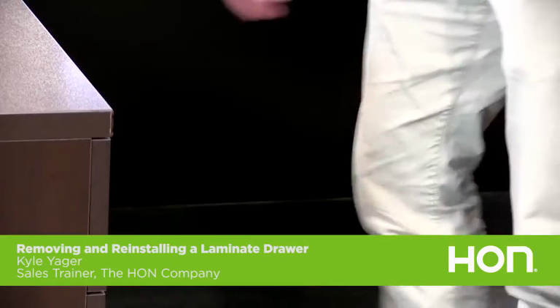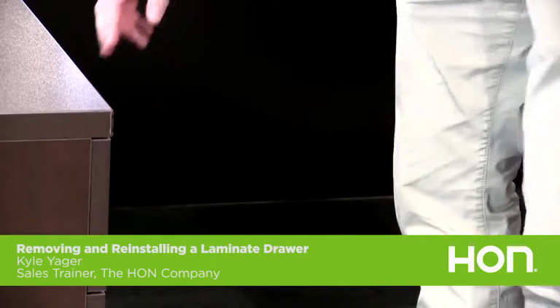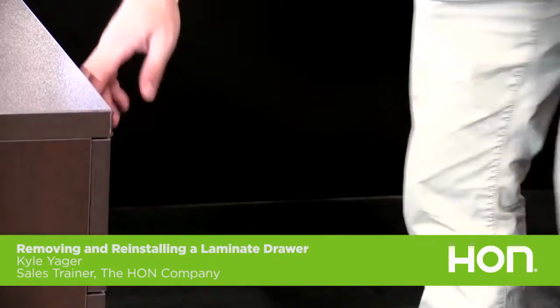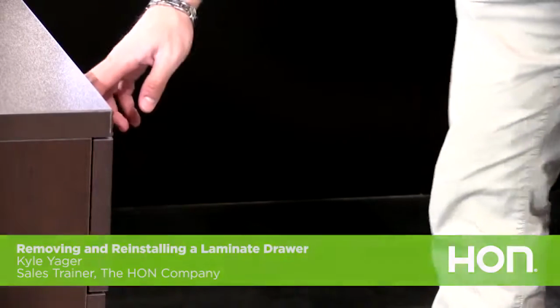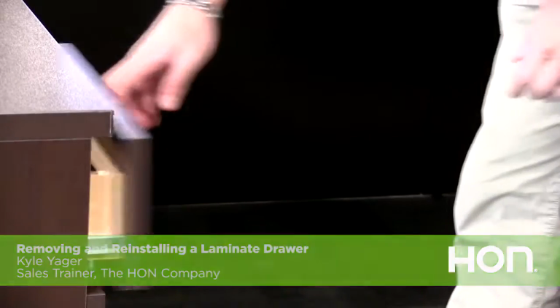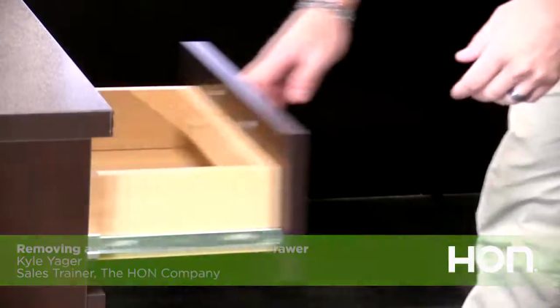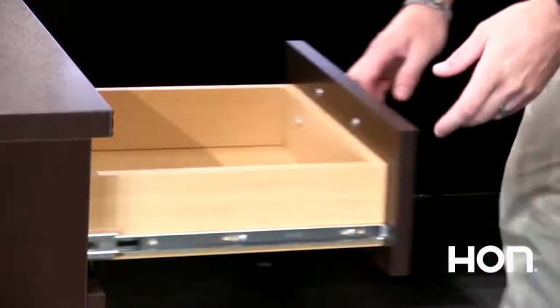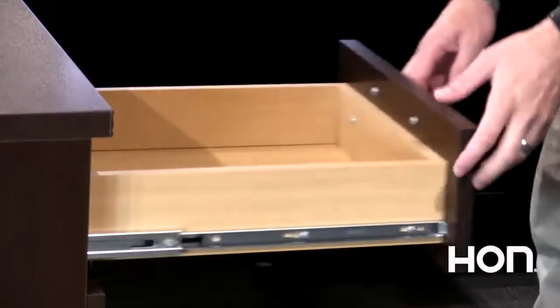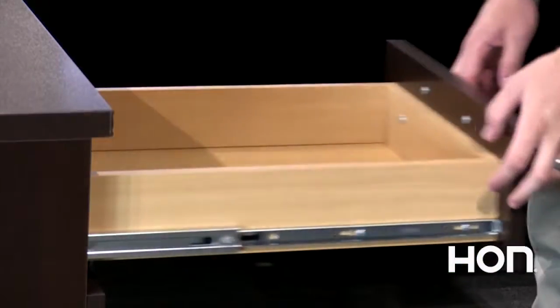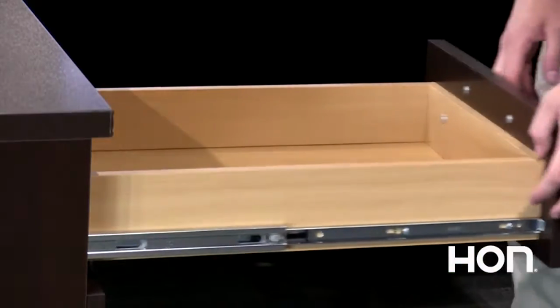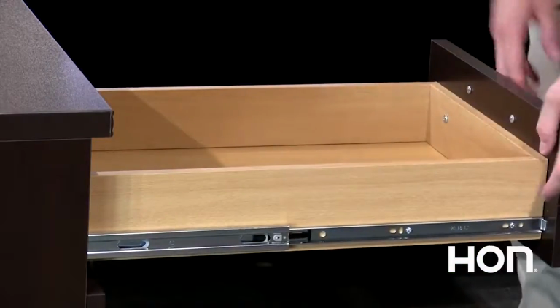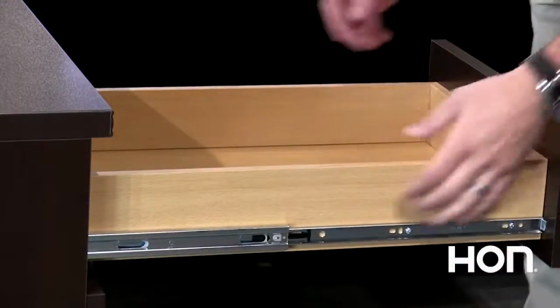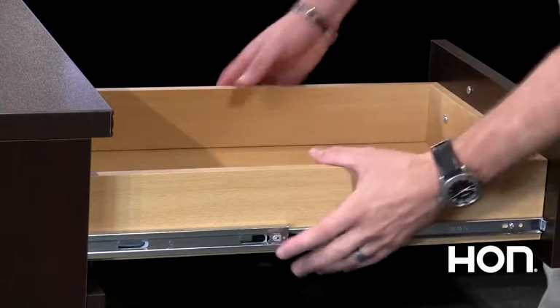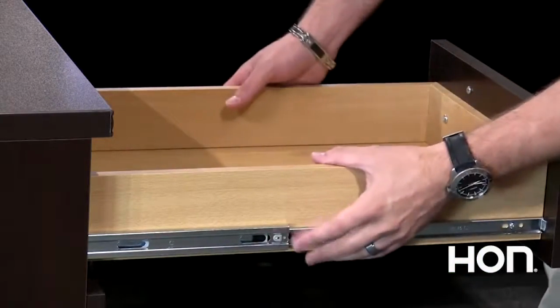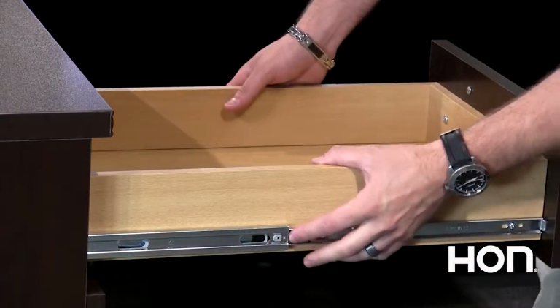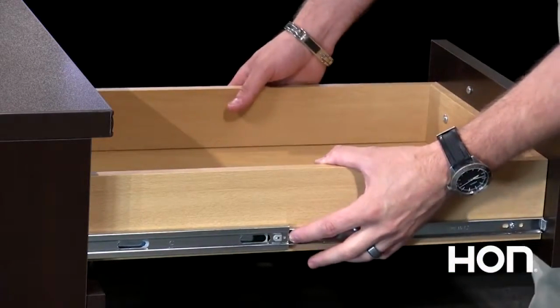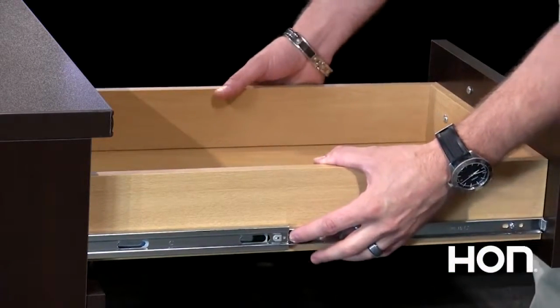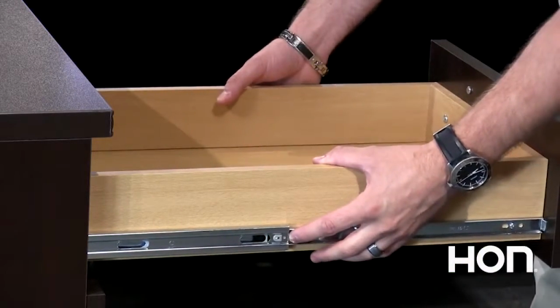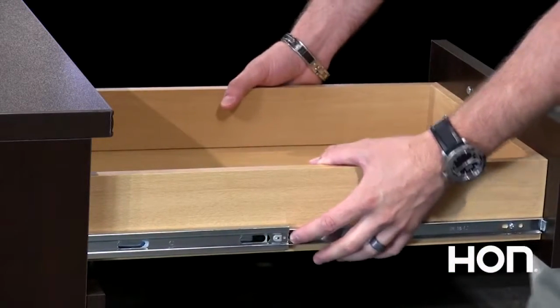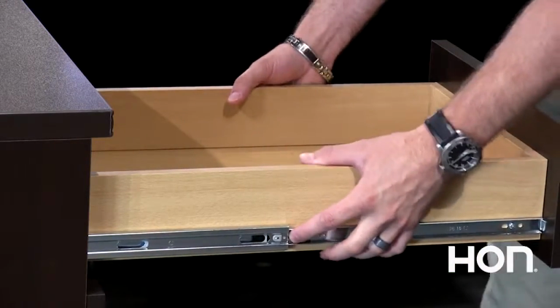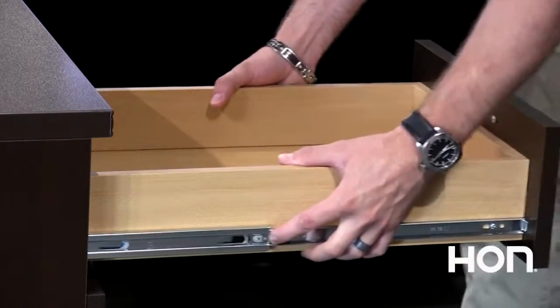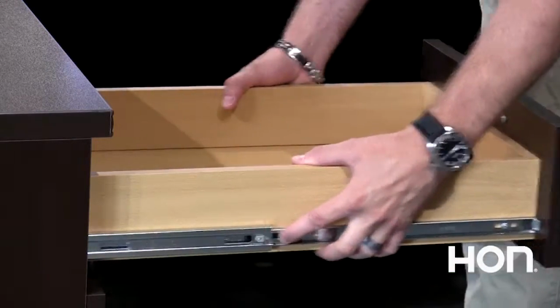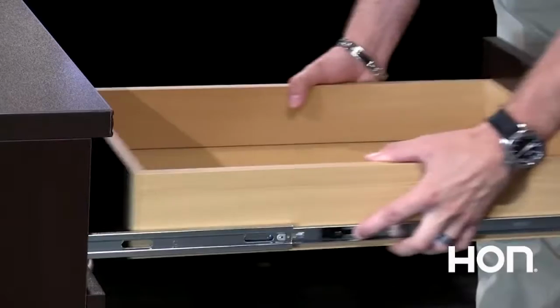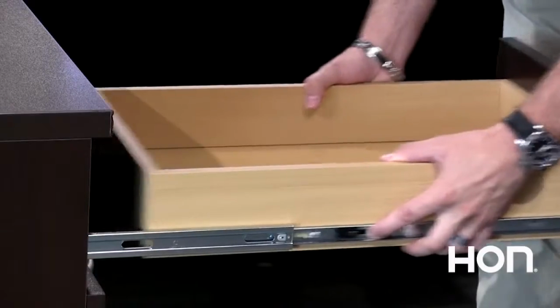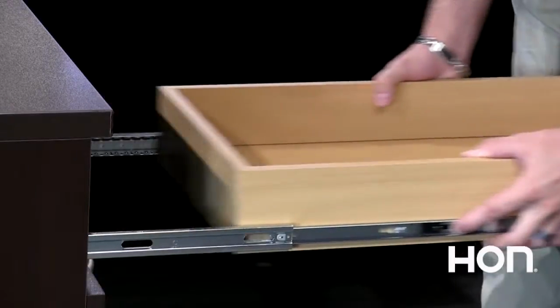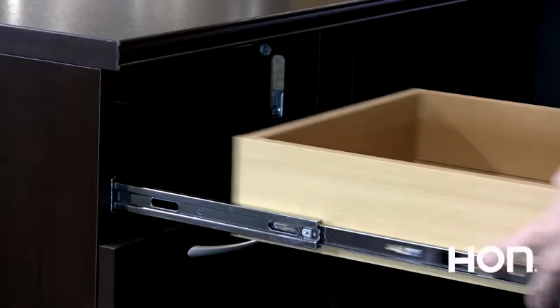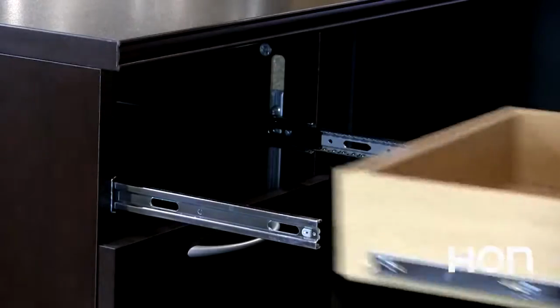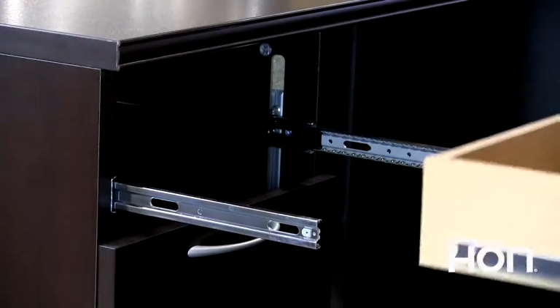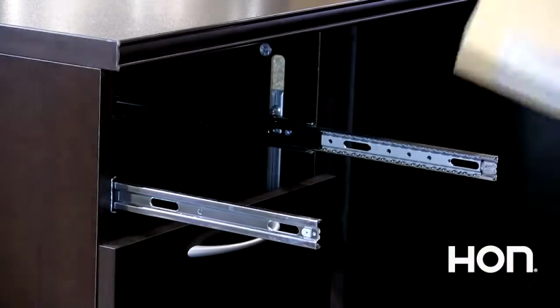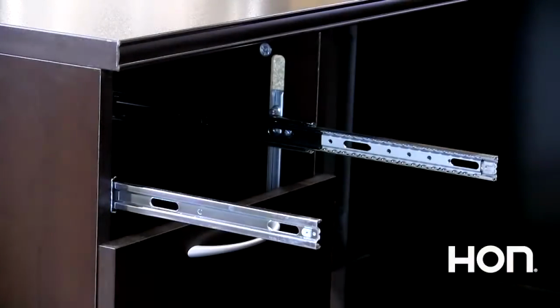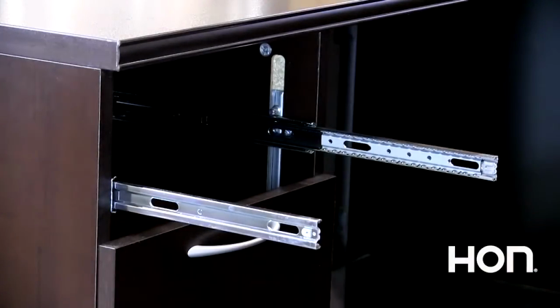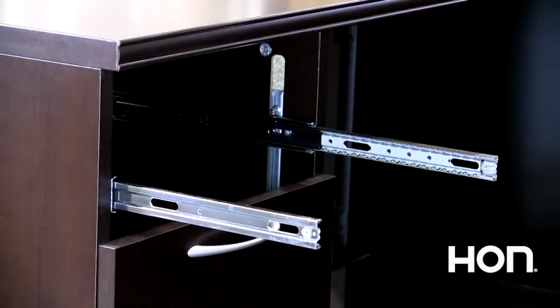First, fully open the drawer and locate the release tabs on each side of the drawer. Push and hold the tabs in toward the middle of the drawer and pull the drawer towards you to remove it.